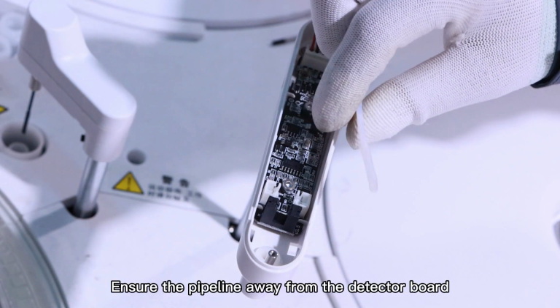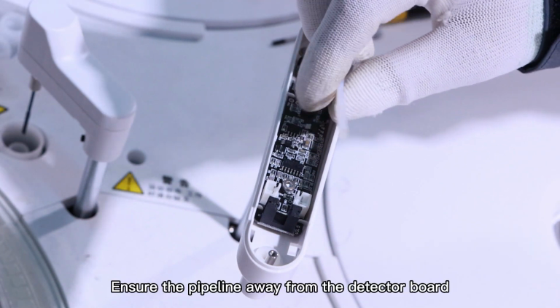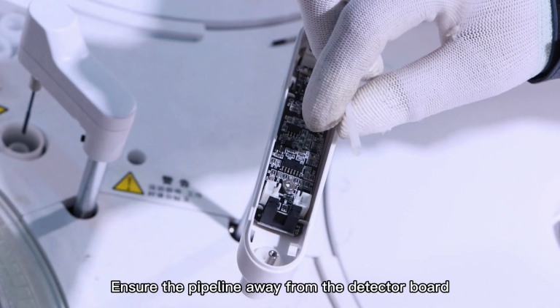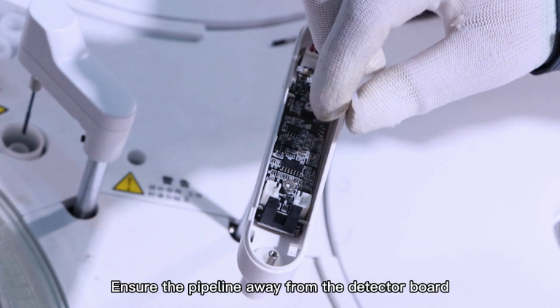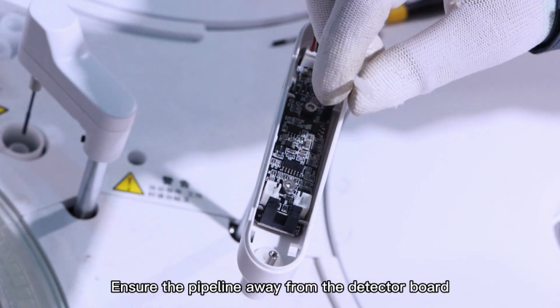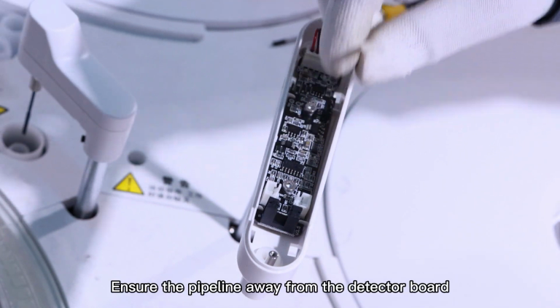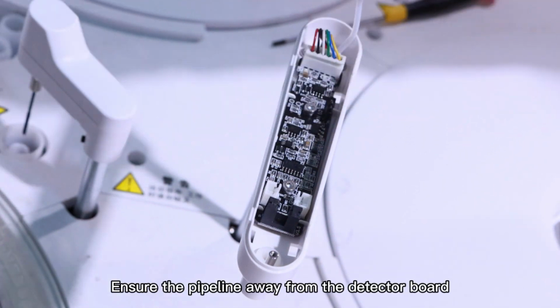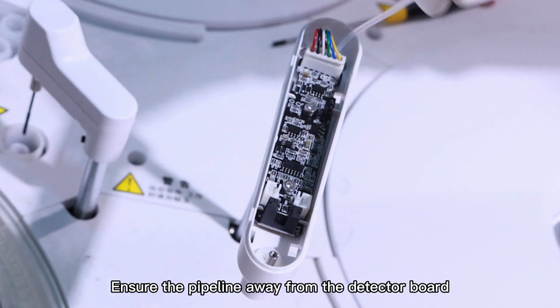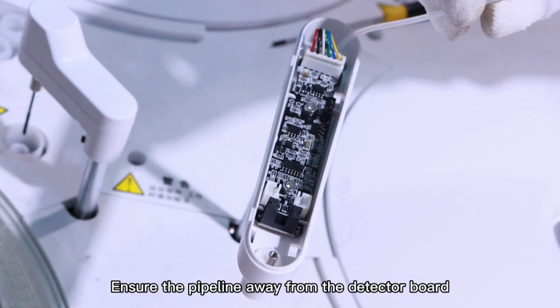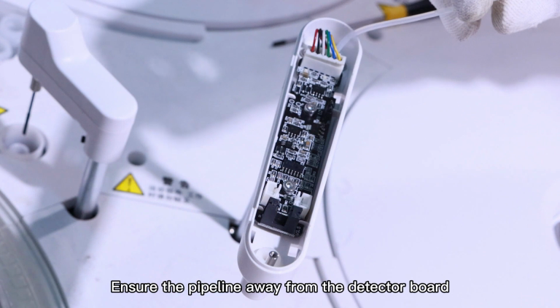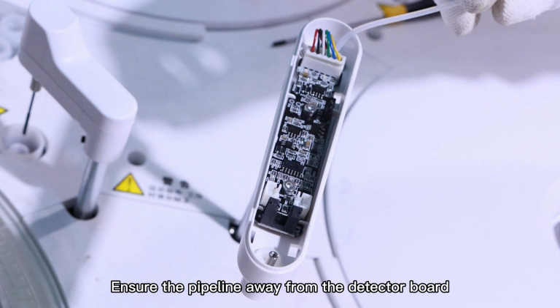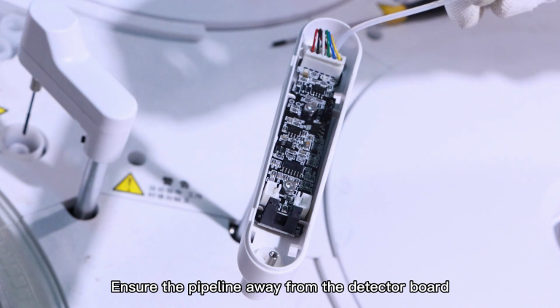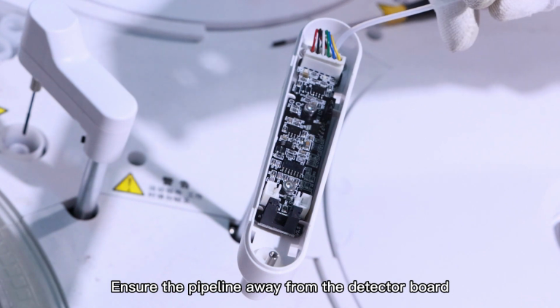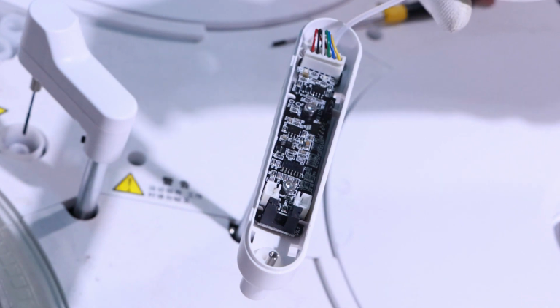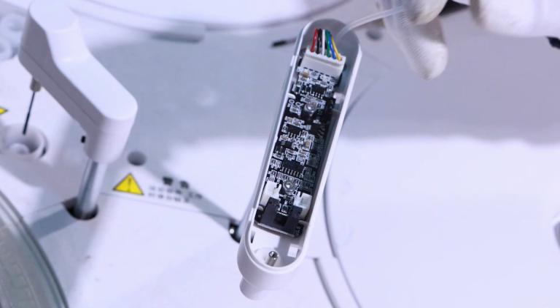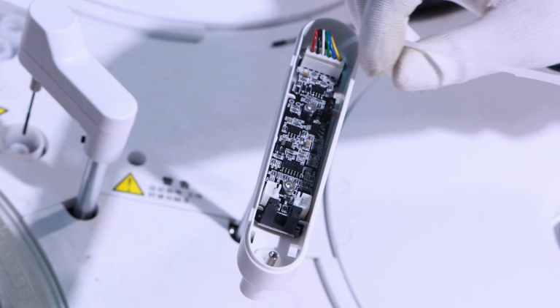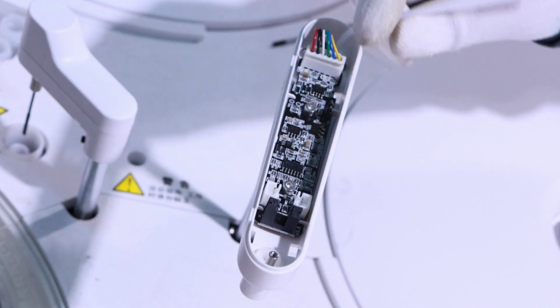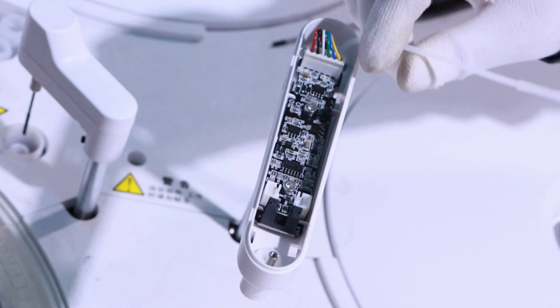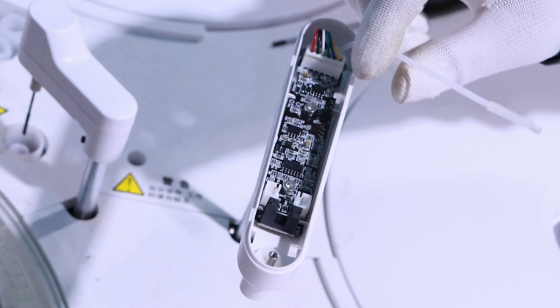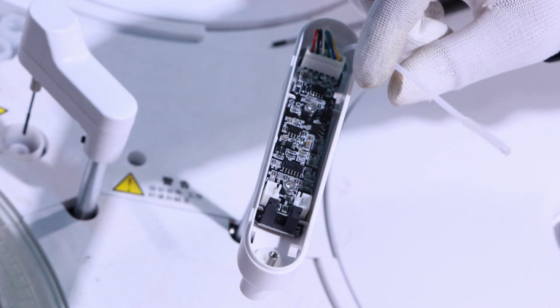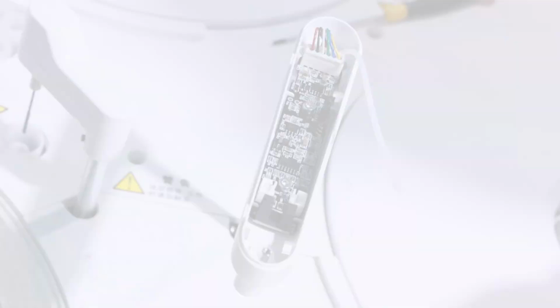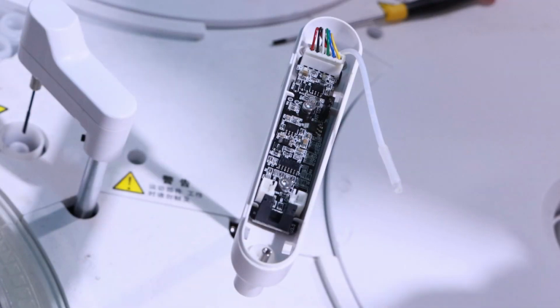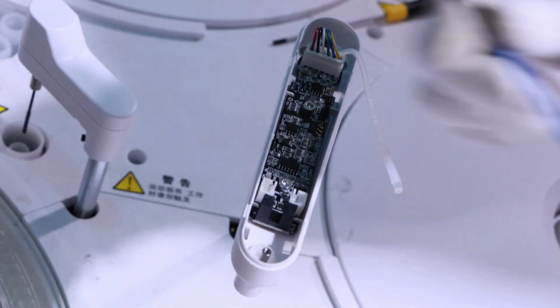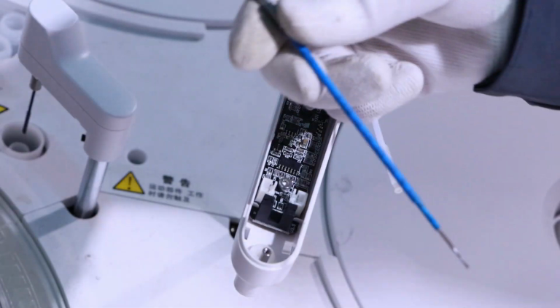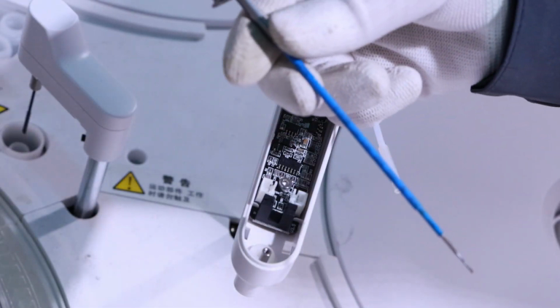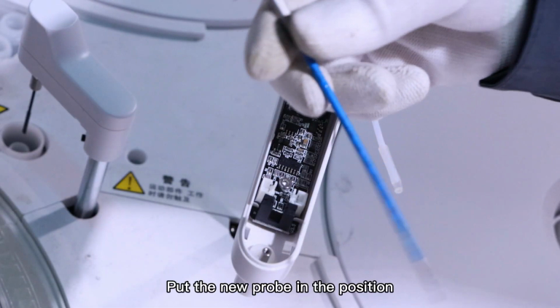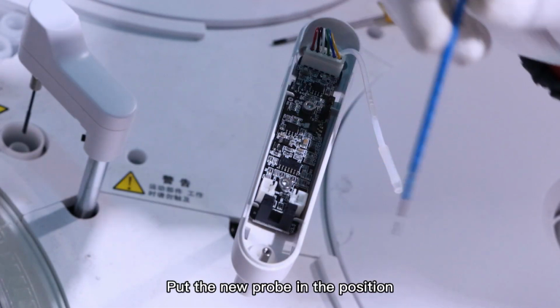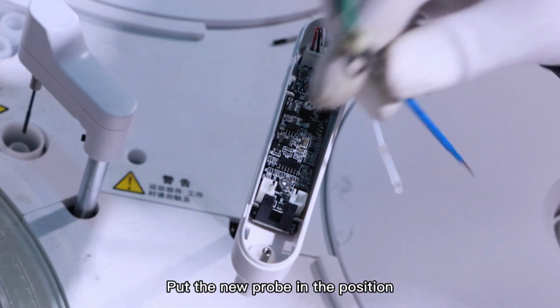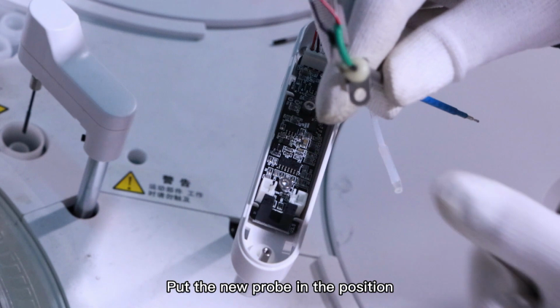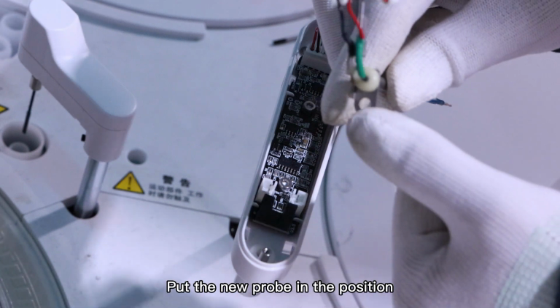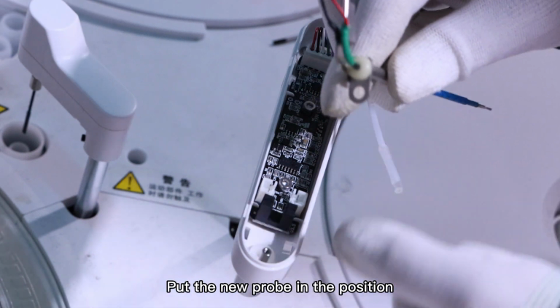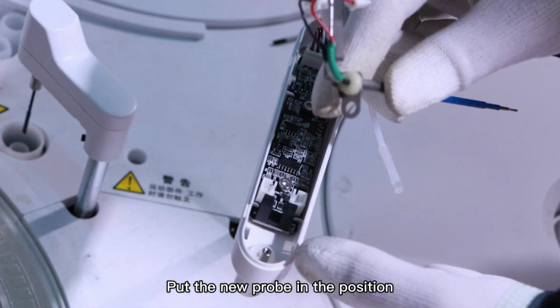Keep the pipeline away from the detector board. Put the new probe in position.